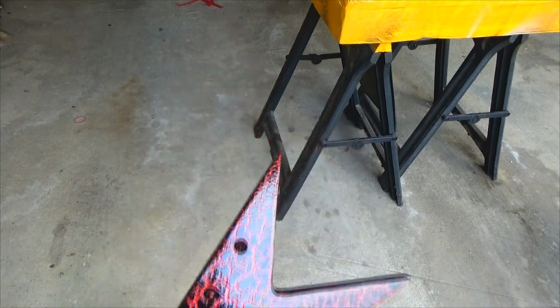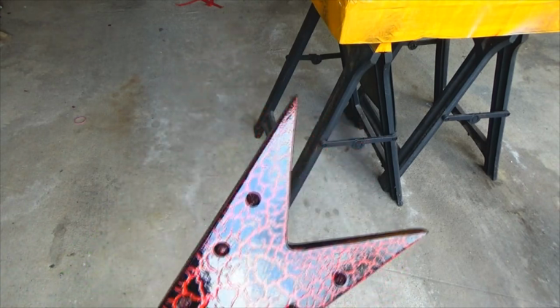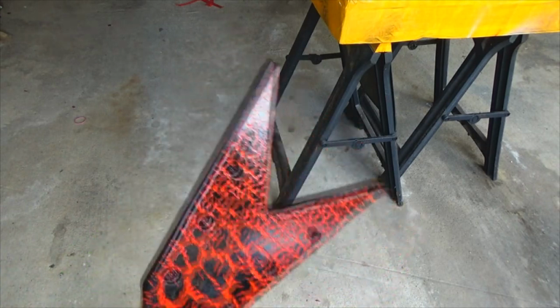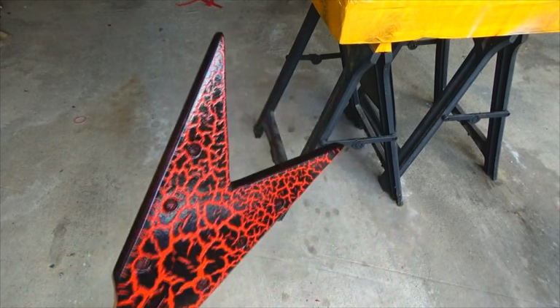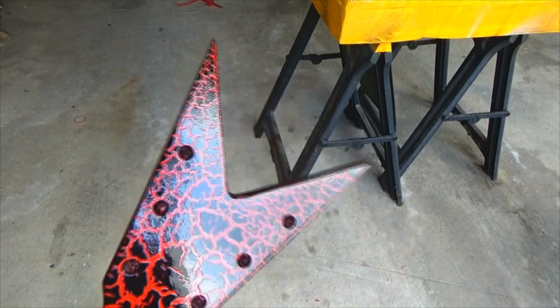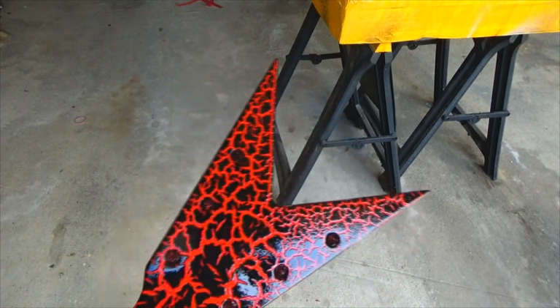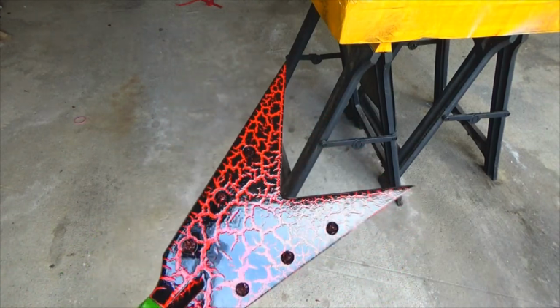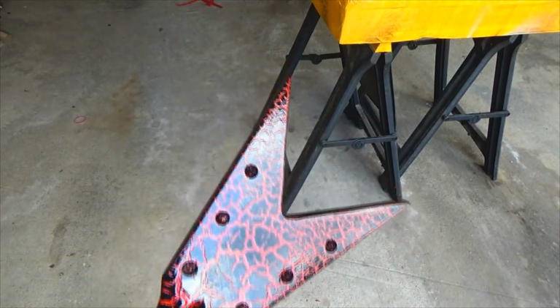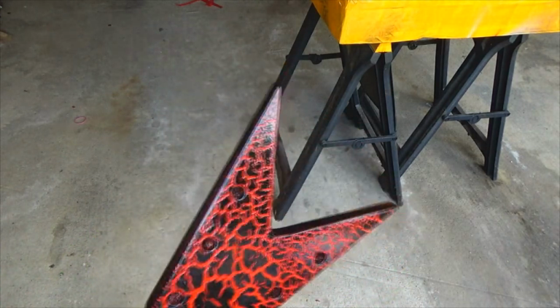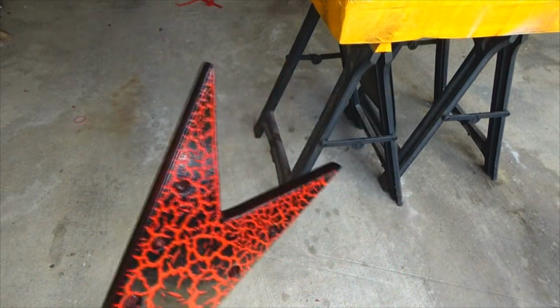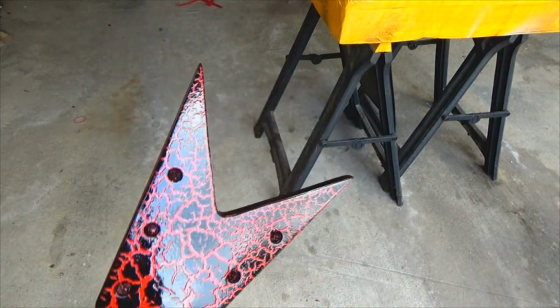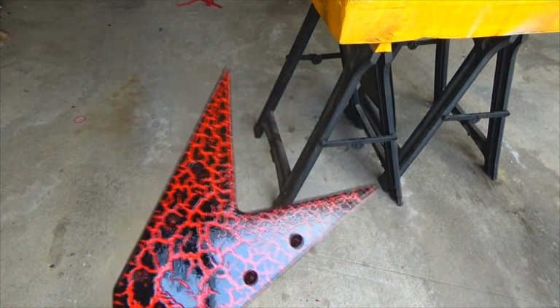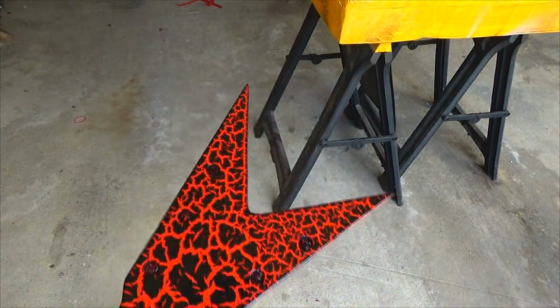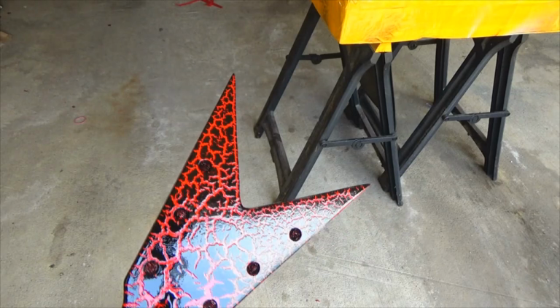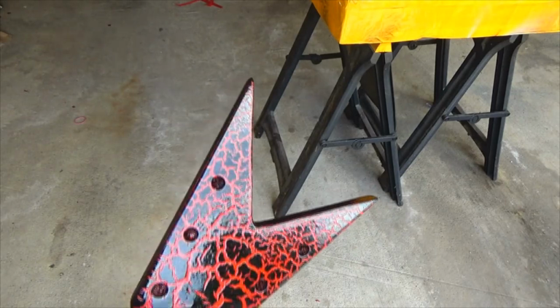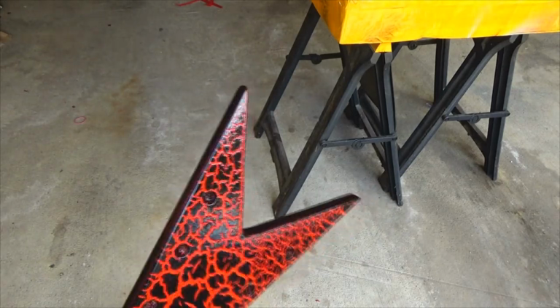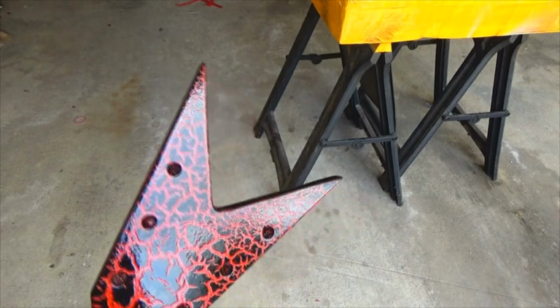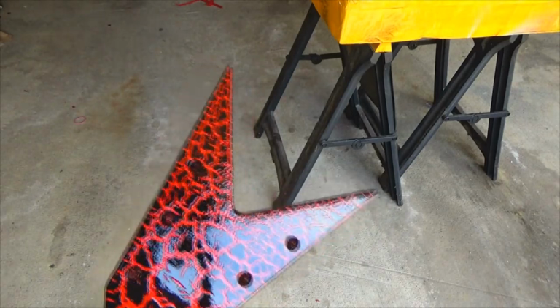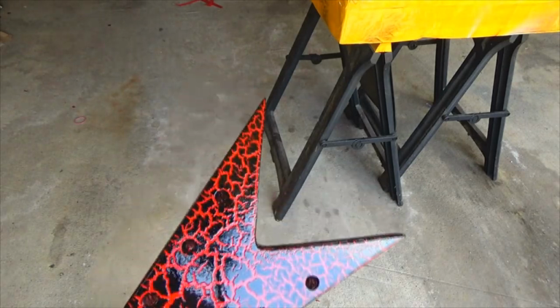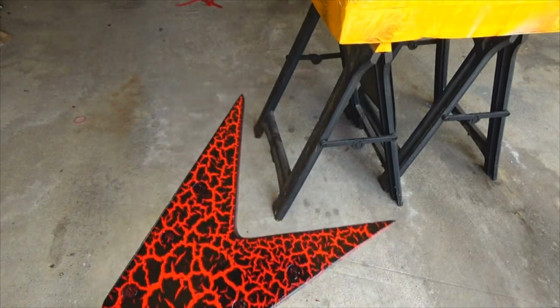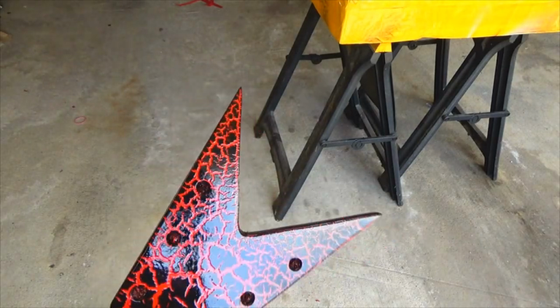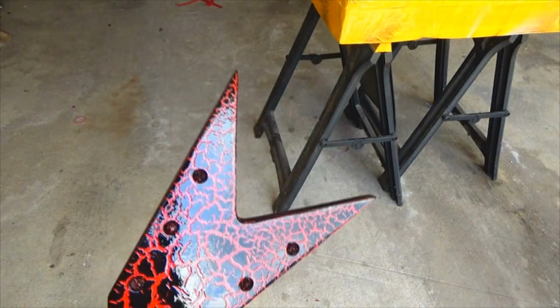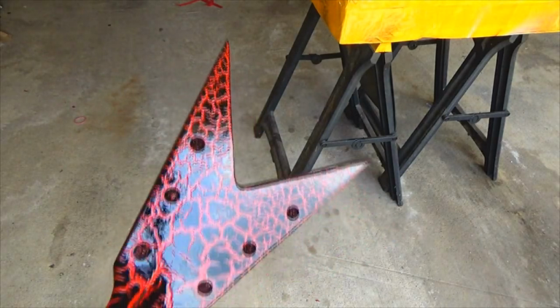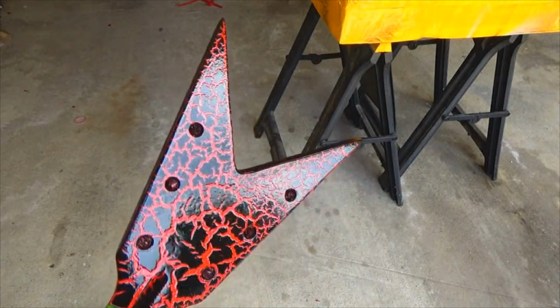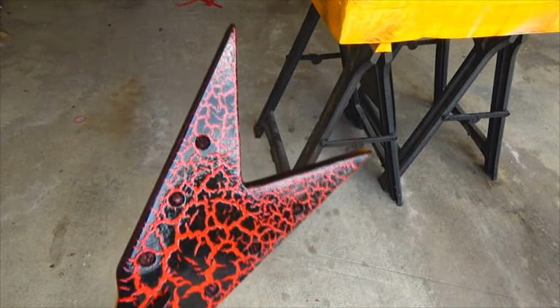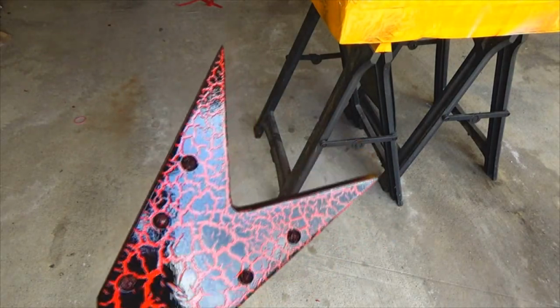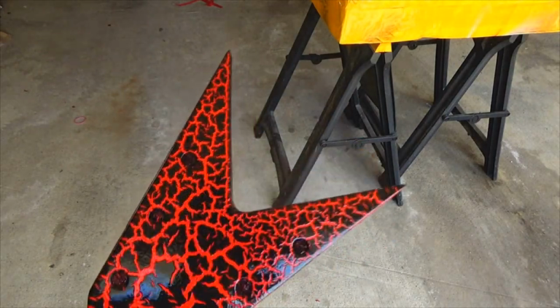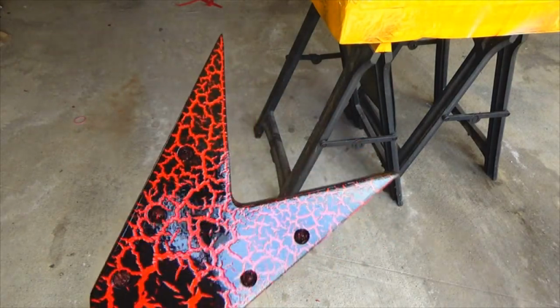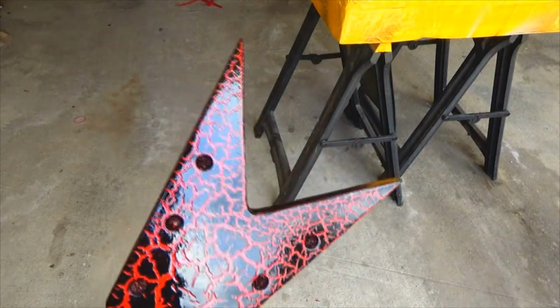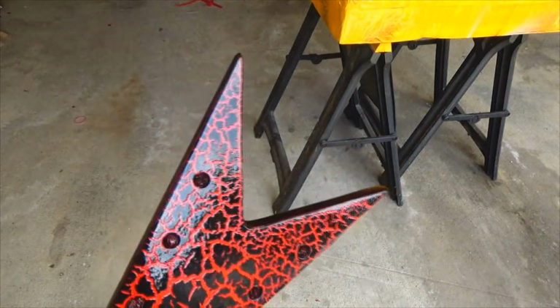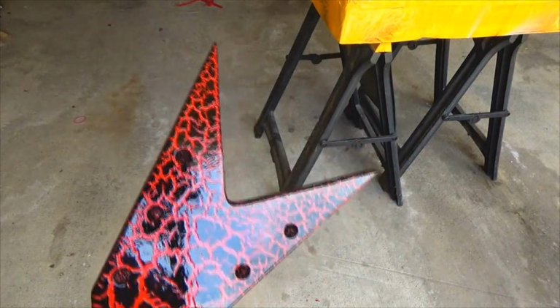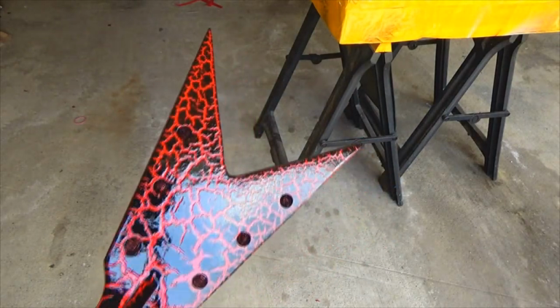Okay, round one is finished. Let that dry for maybe 5 to 10 minutes and I'll put another coat or two on it. We'll go from there.